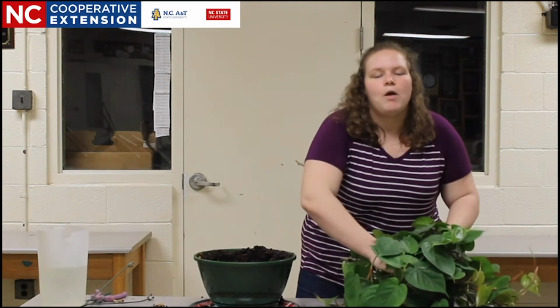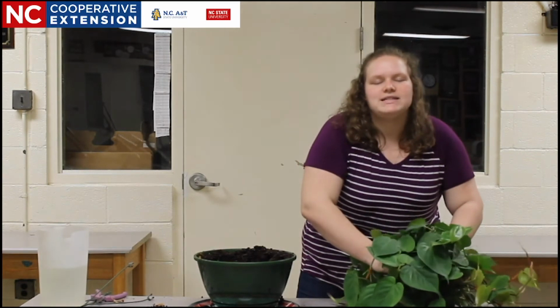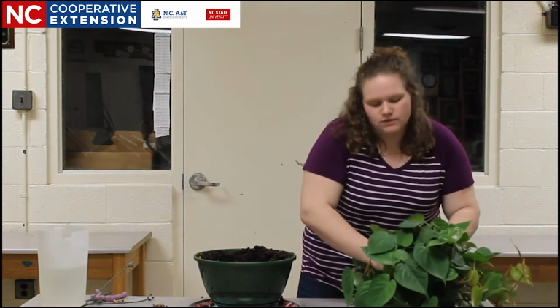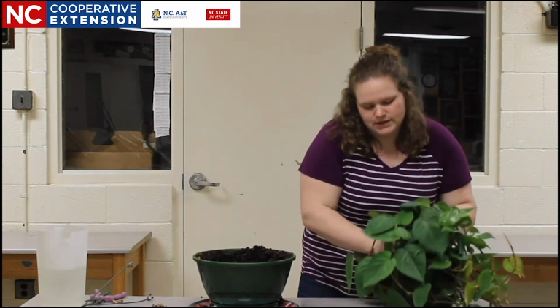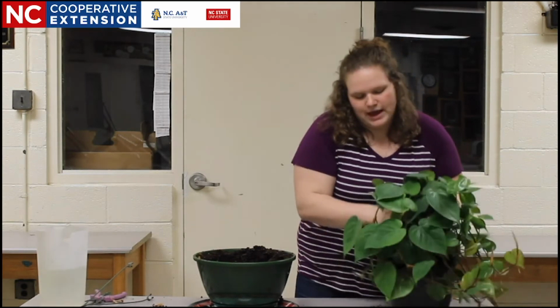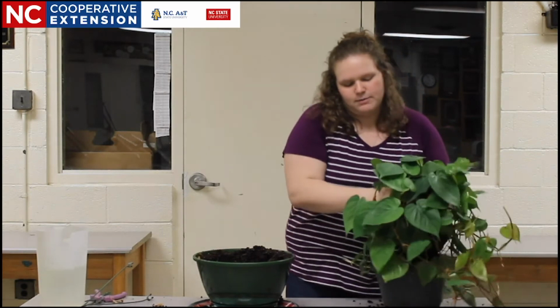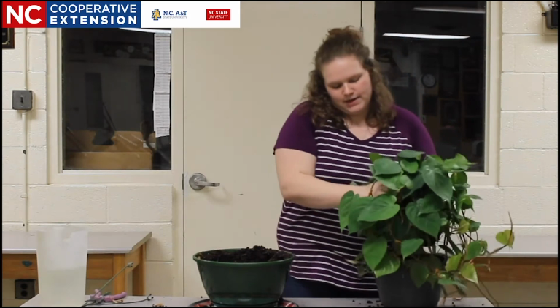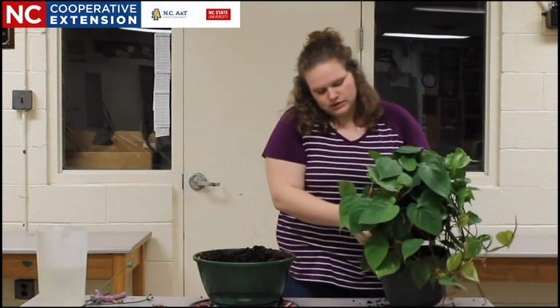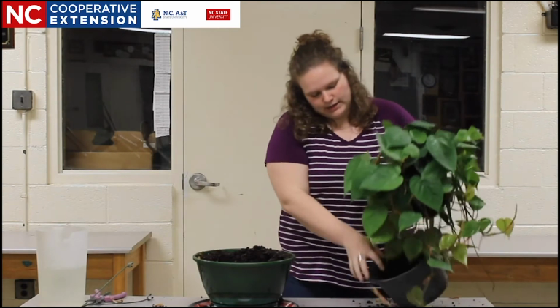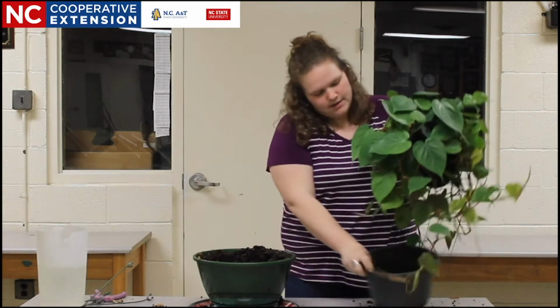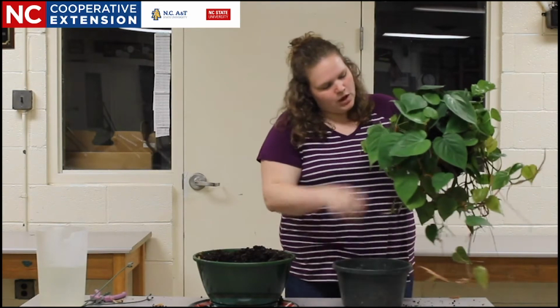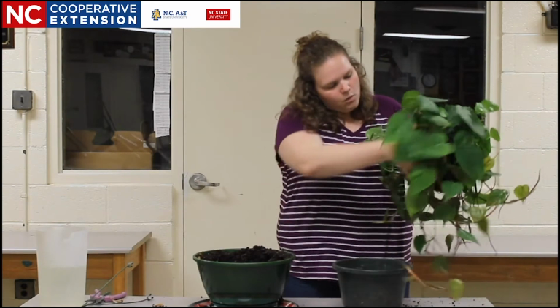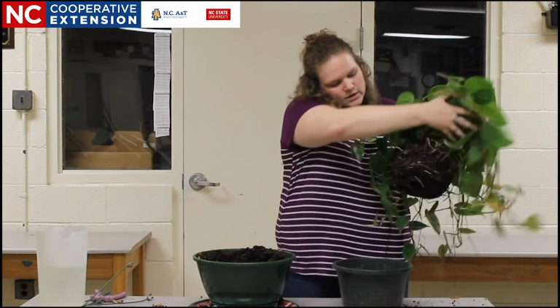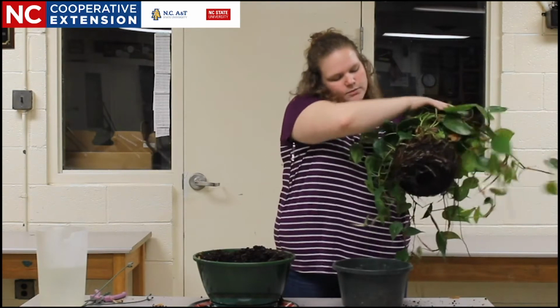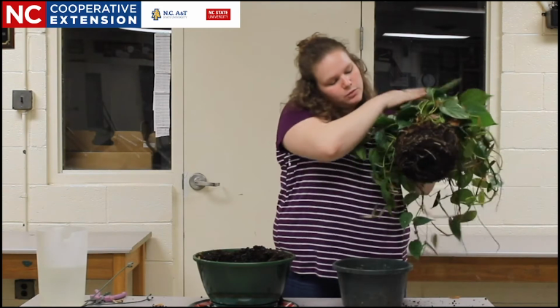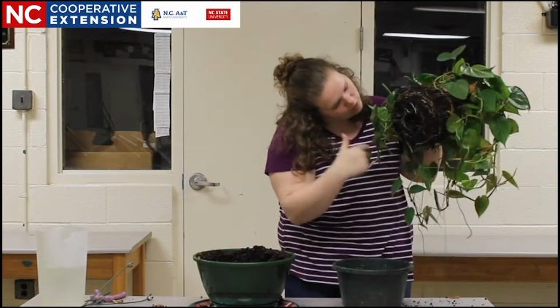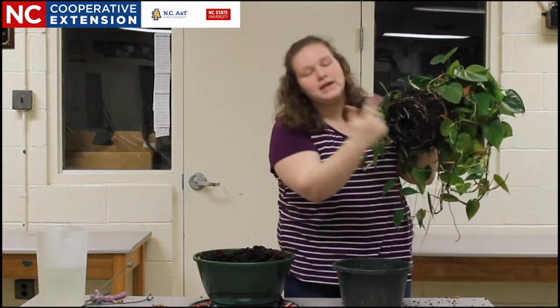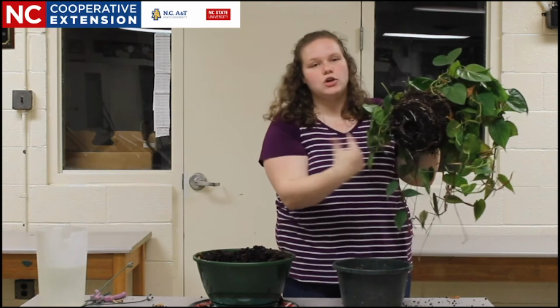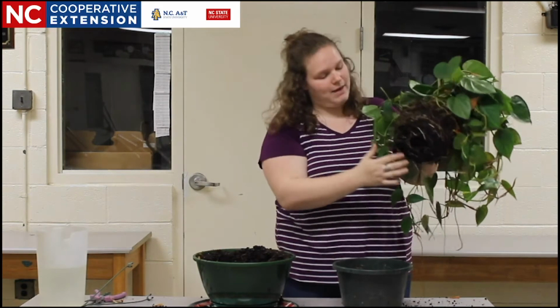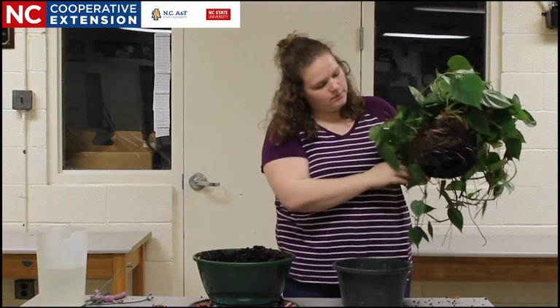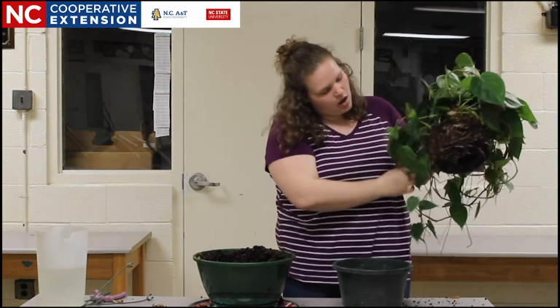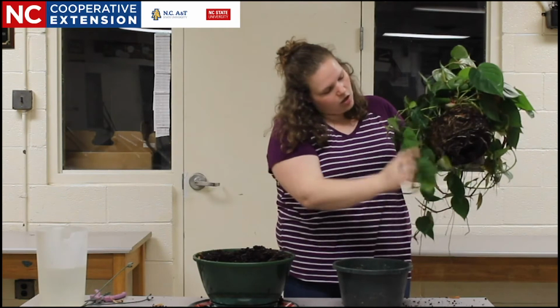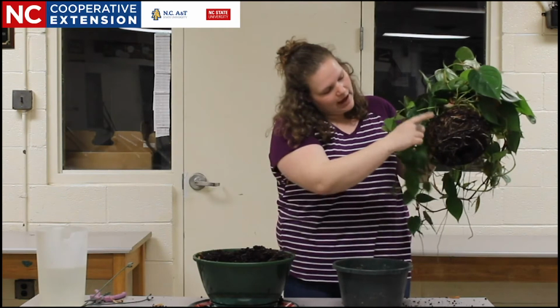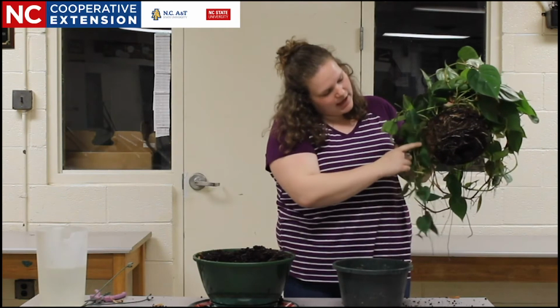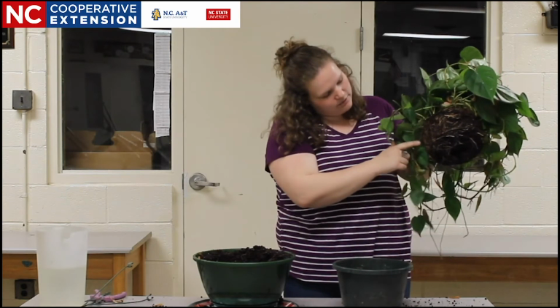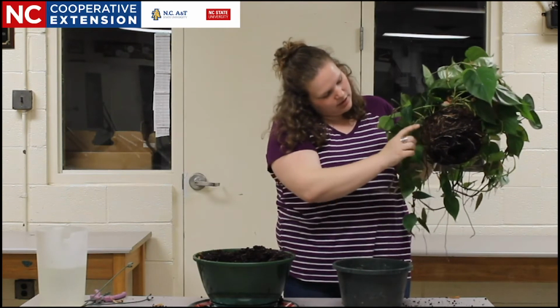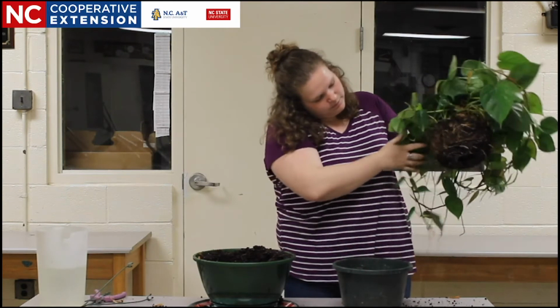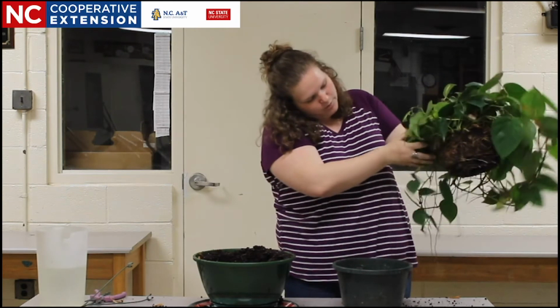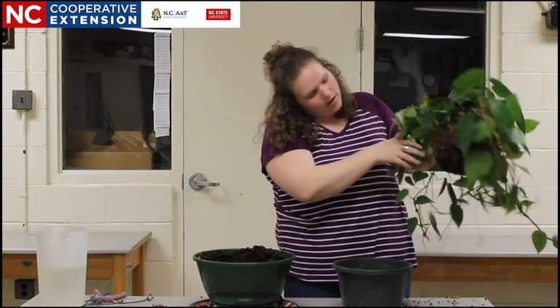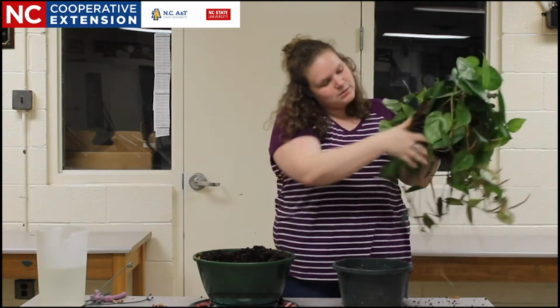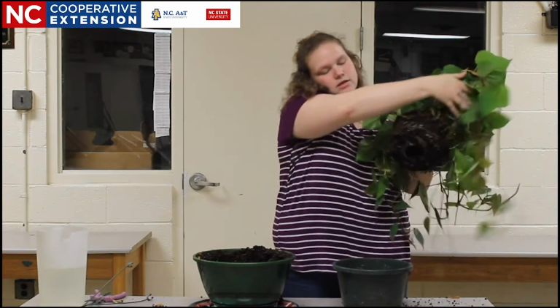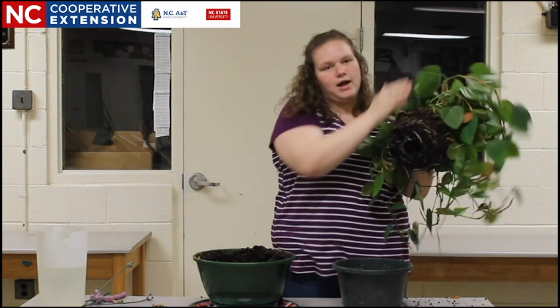When I take the philodendron out of the pot that it is currently in, we can observe the roots growing in a circular pattern along the outside of the root ball as well as on the bottom.